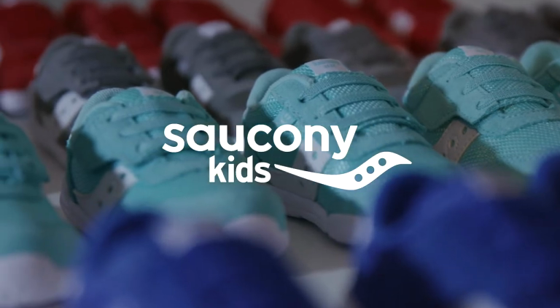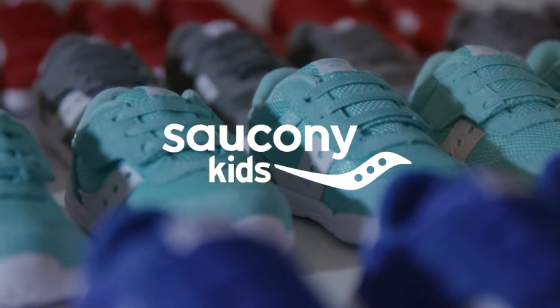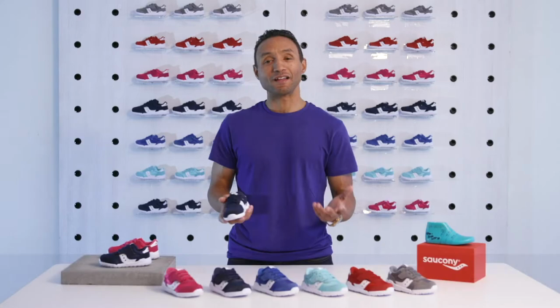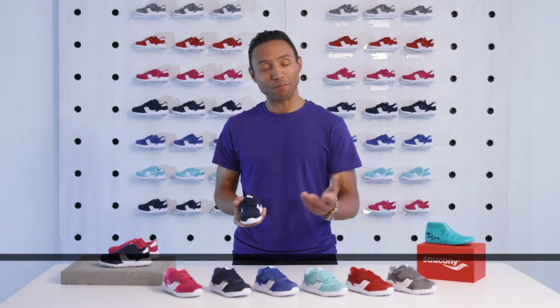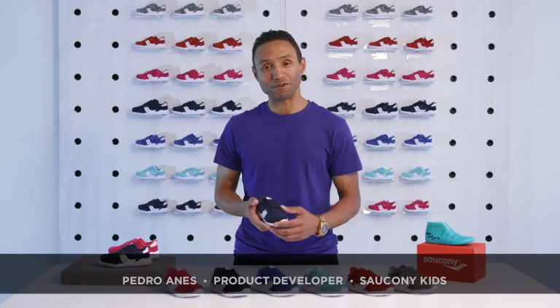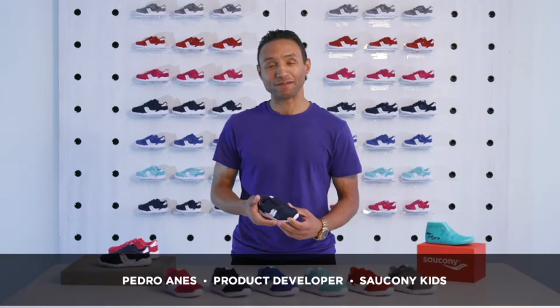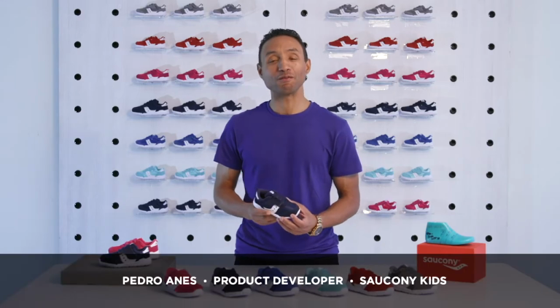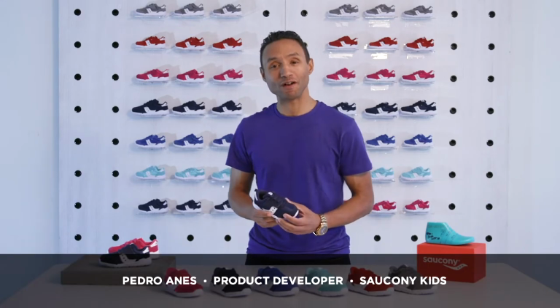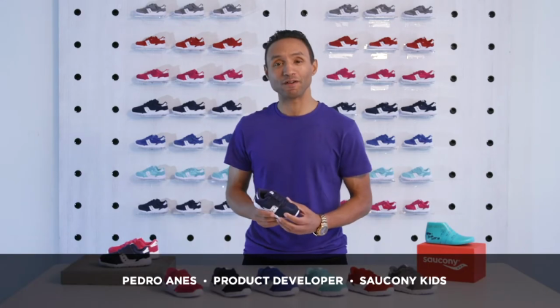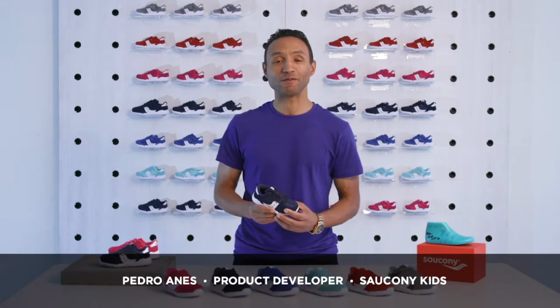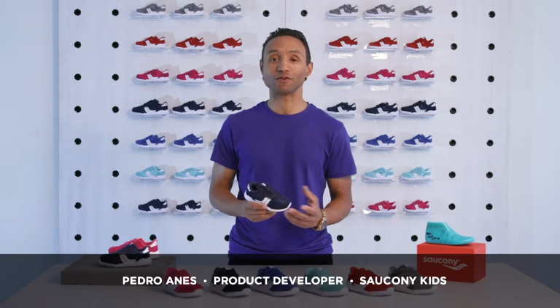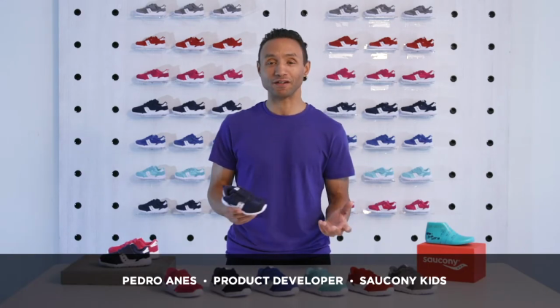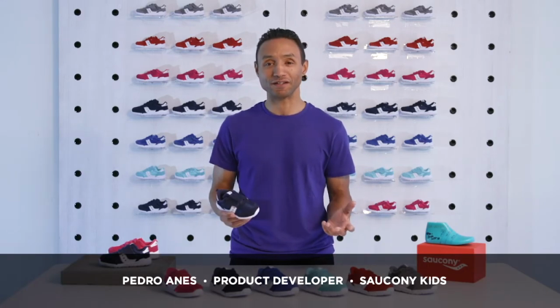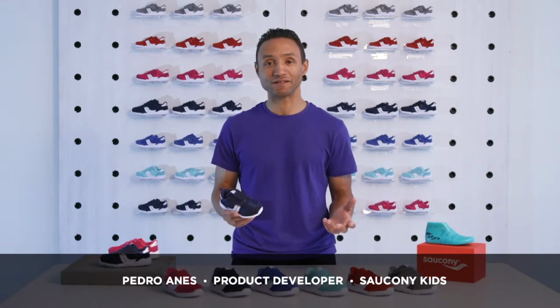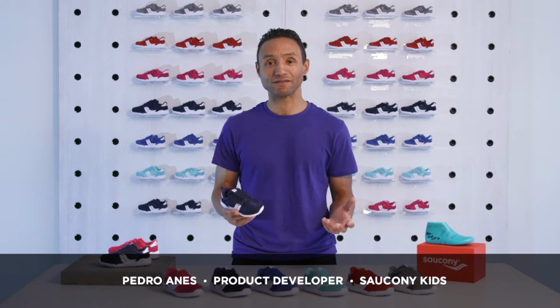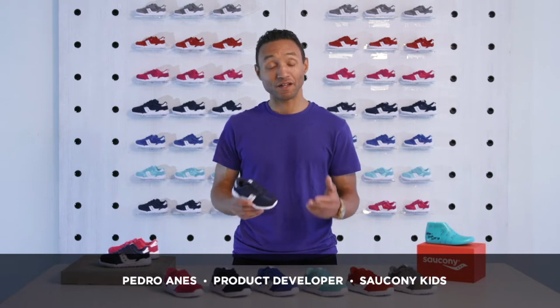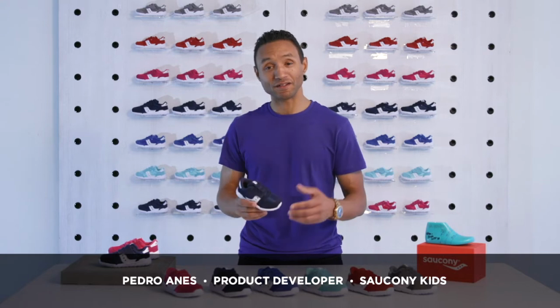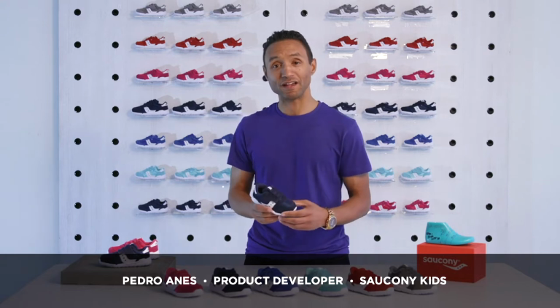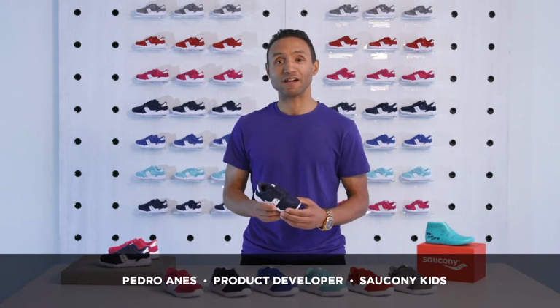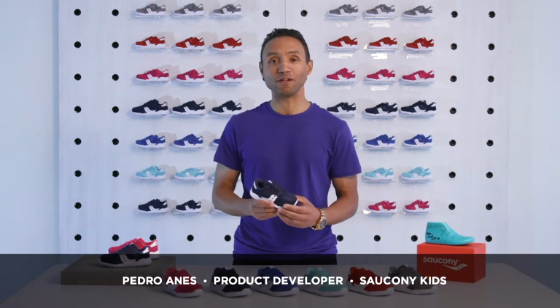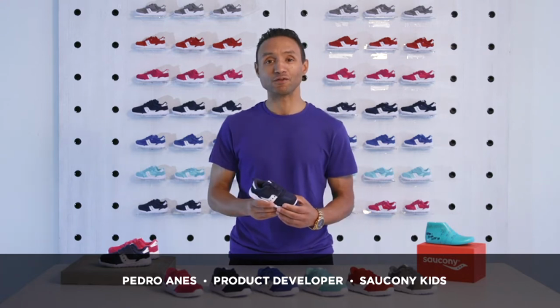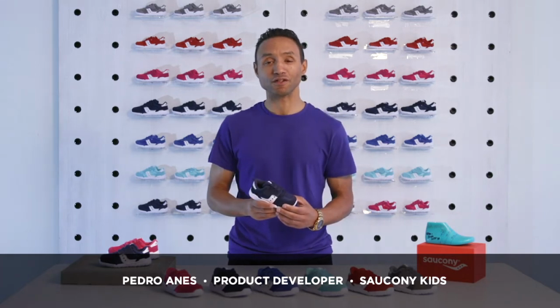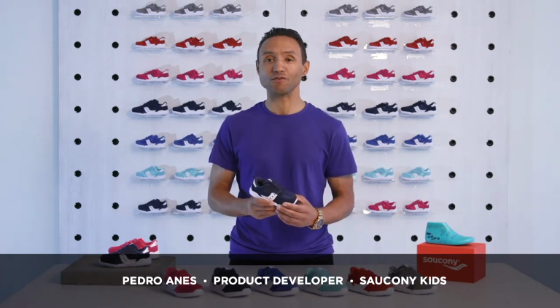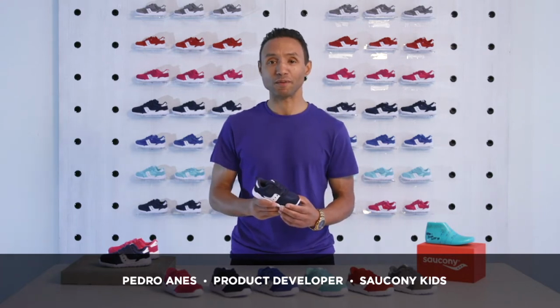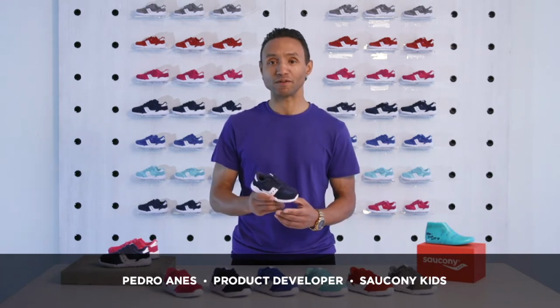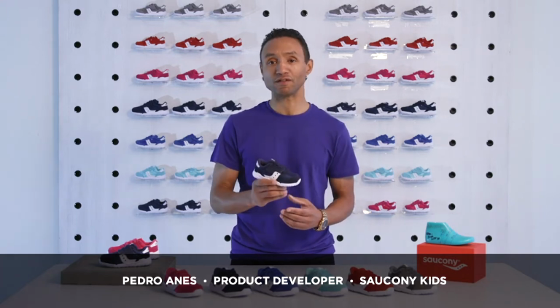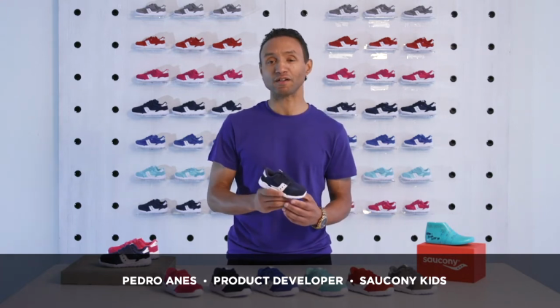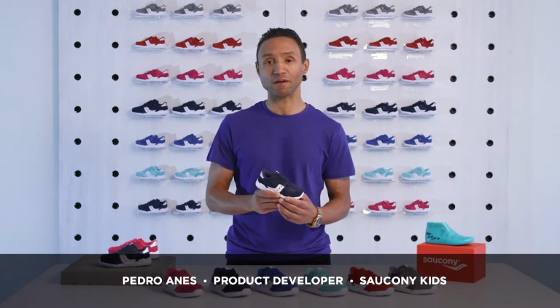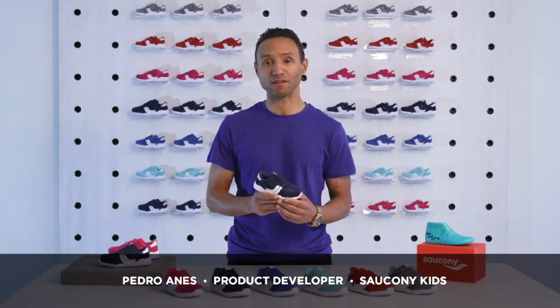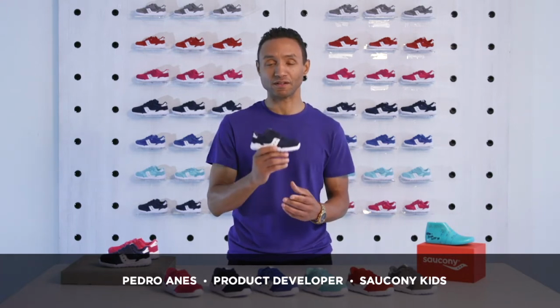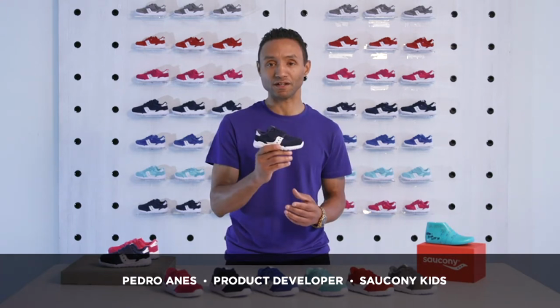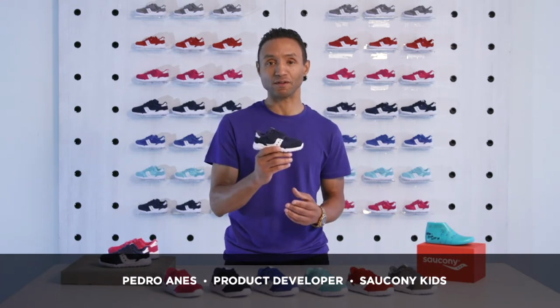Hi, I'm Pedro. I'm a product developer for Saucony Kids. Today I am introducing the newest member to the Saucony family, the Jazz Riff.